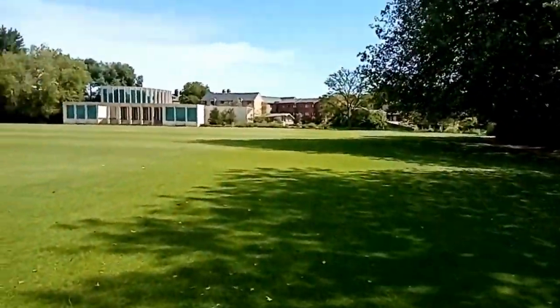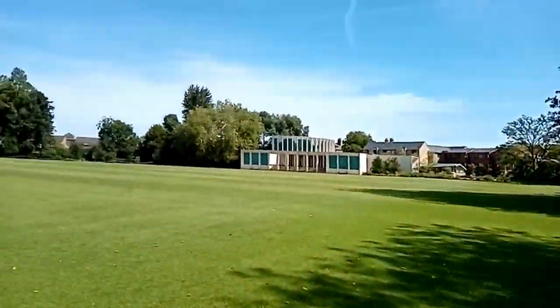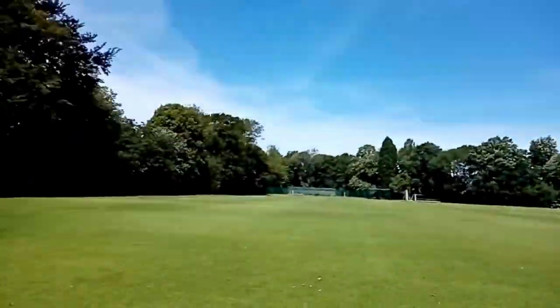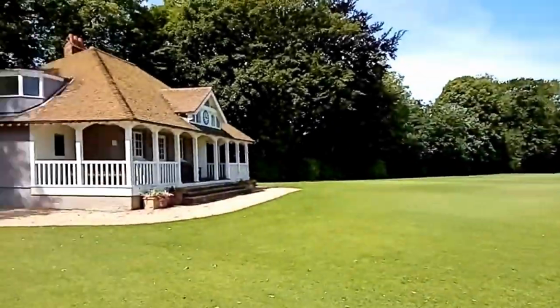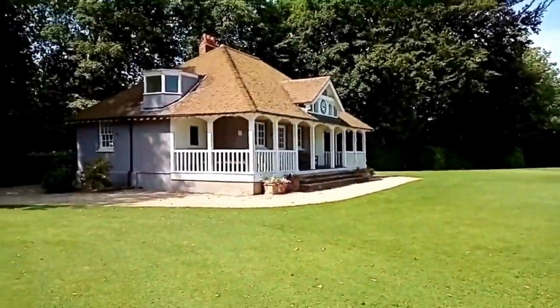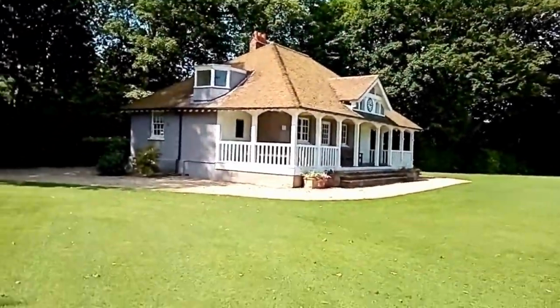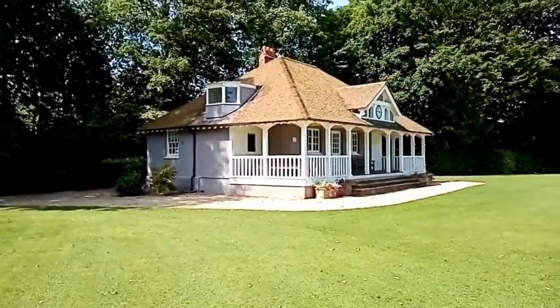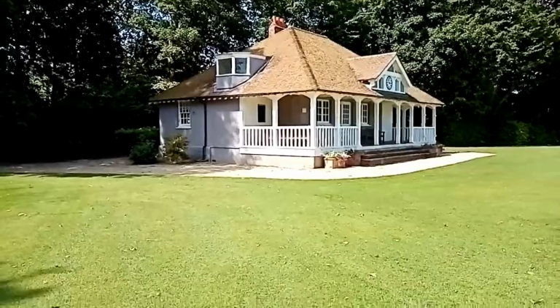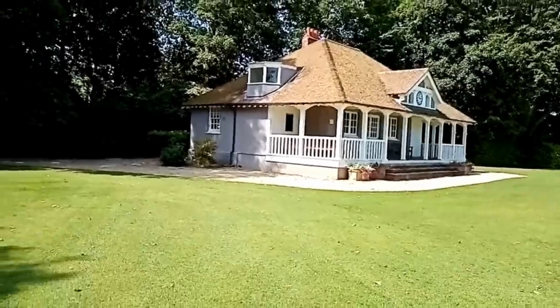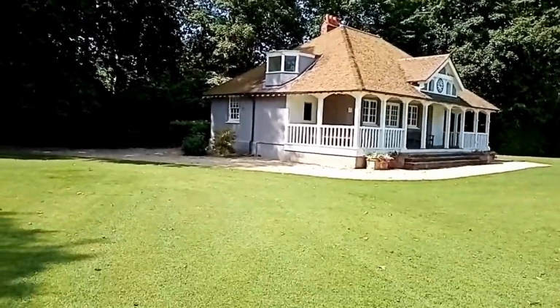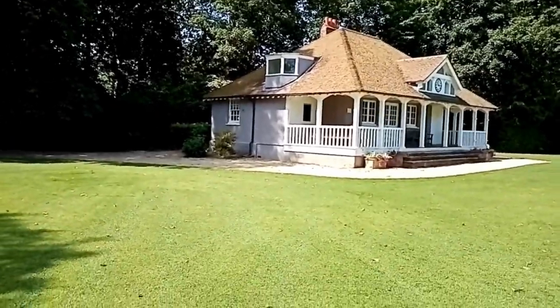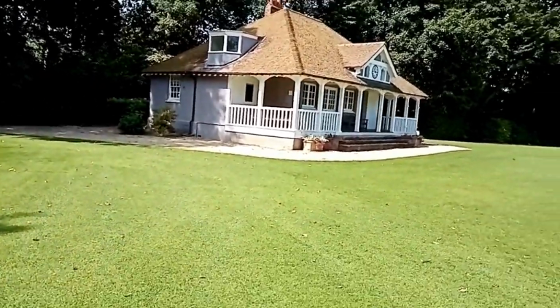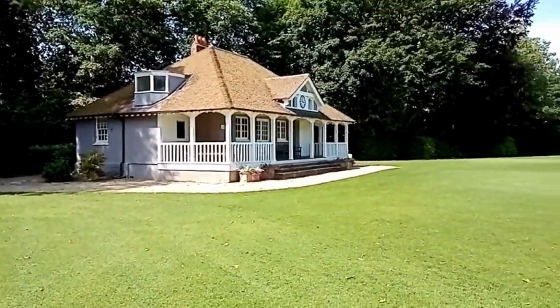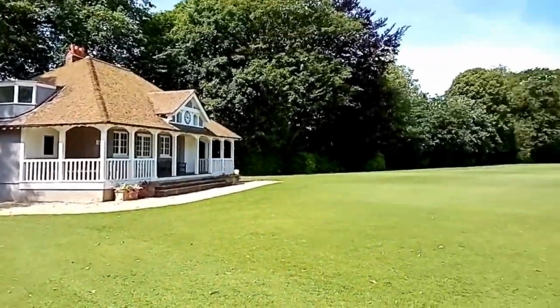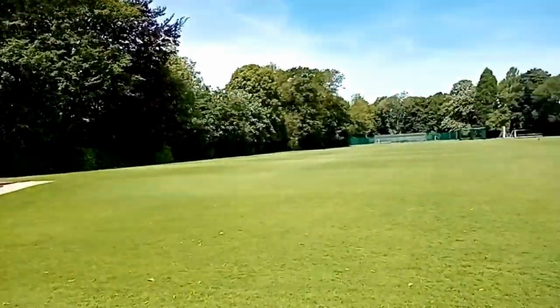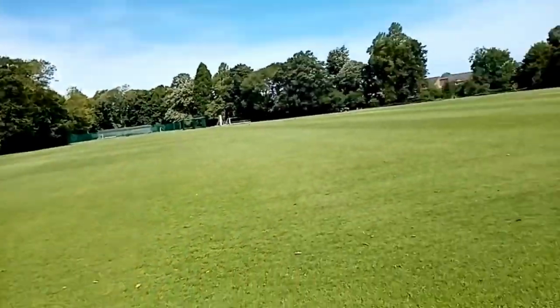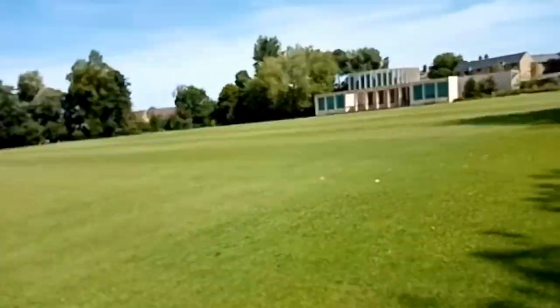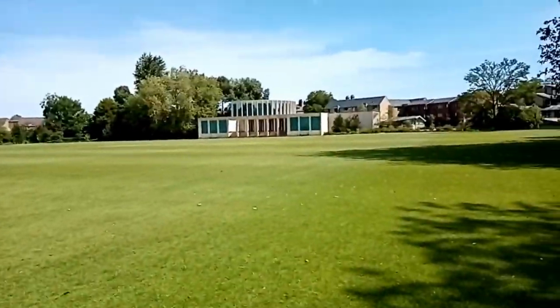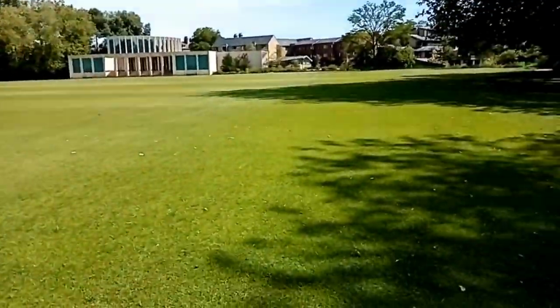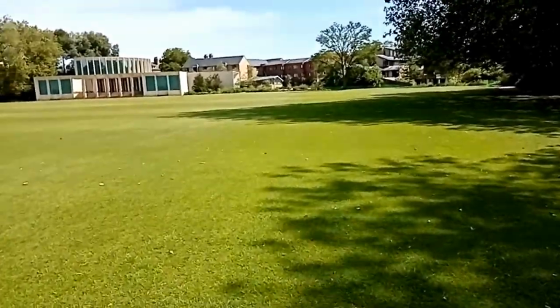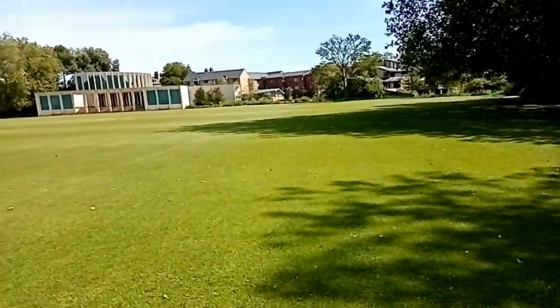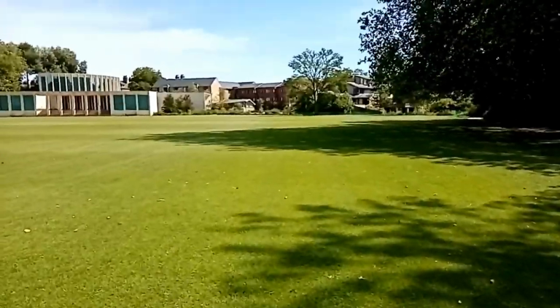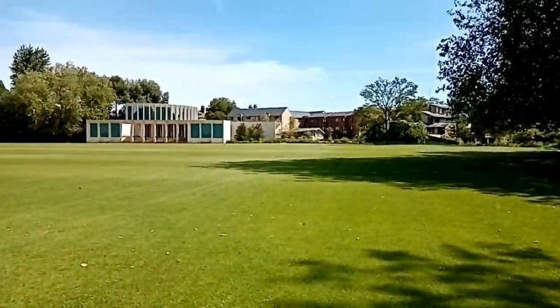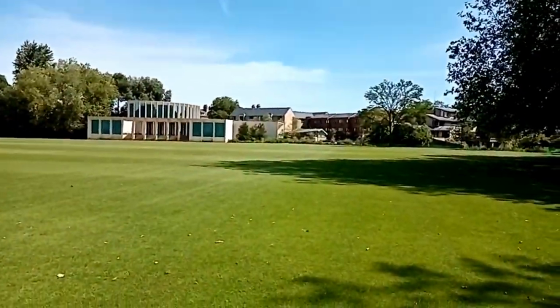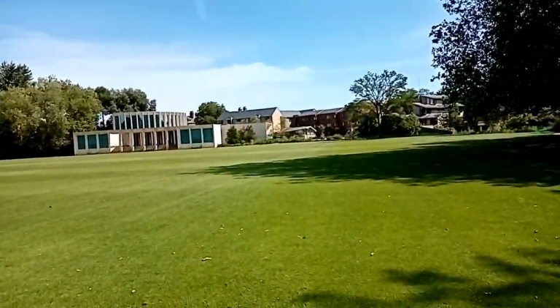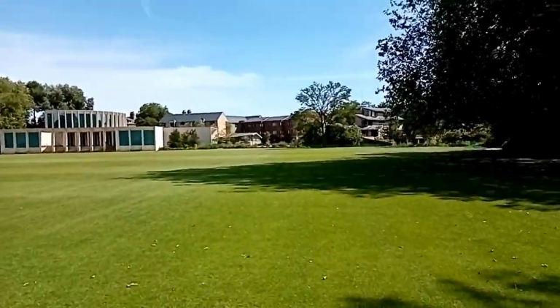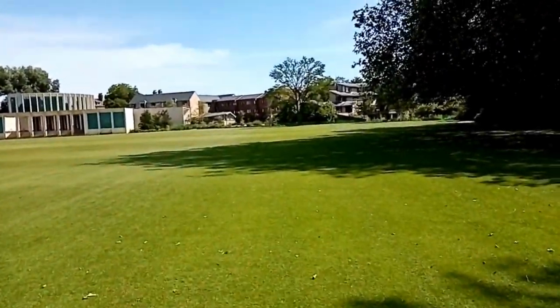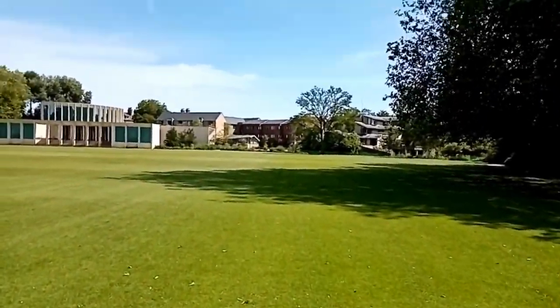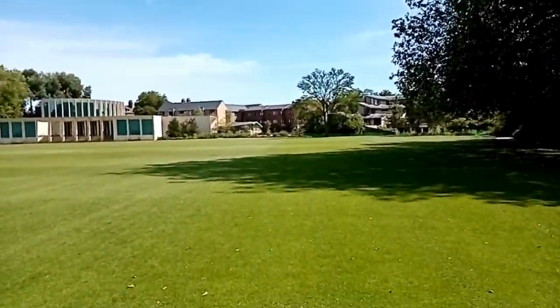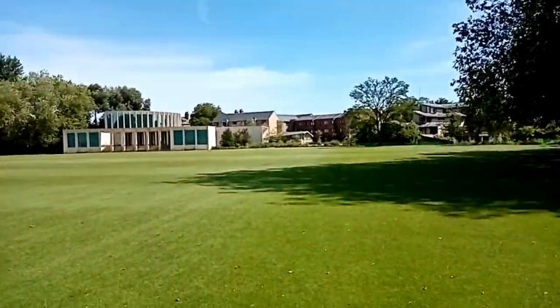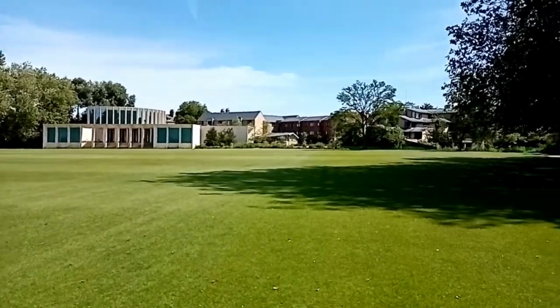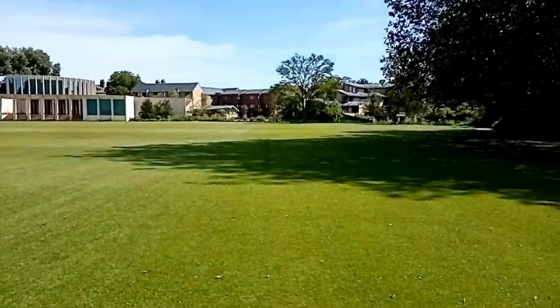Just behind us here is the sports pavilion which you can also book out for events. I'm sure it's also got a sports-specific purpose but I'm not entirely sure what it is.